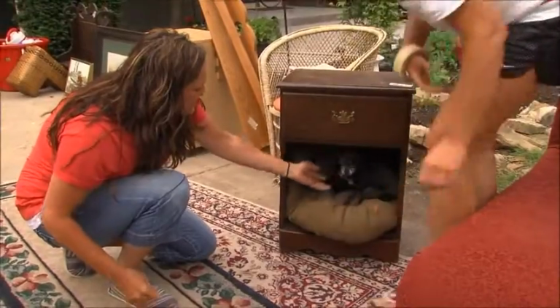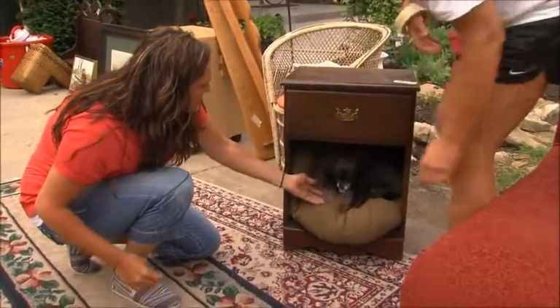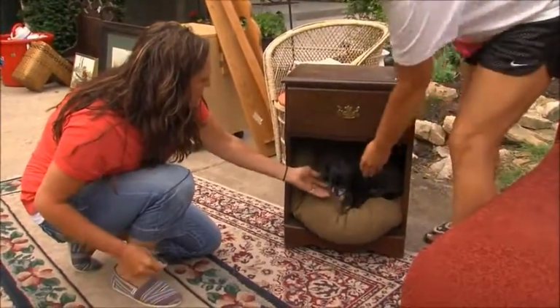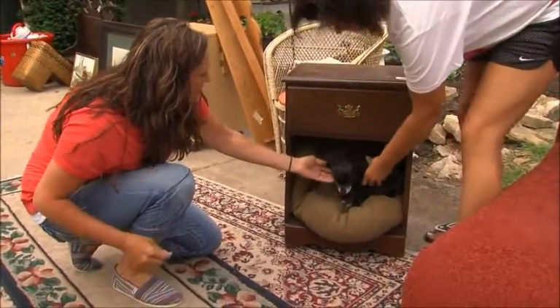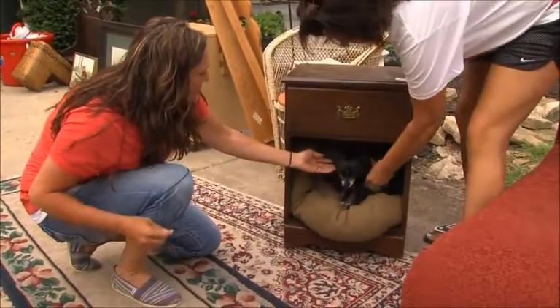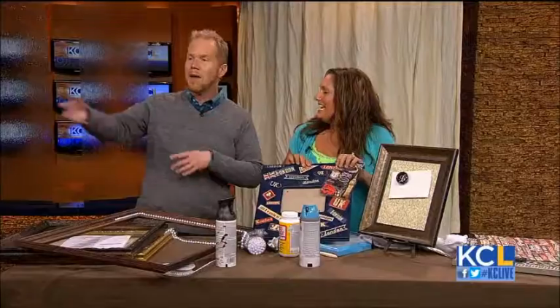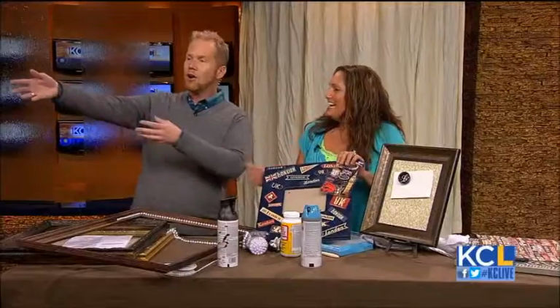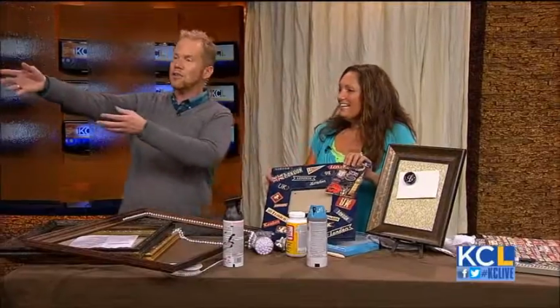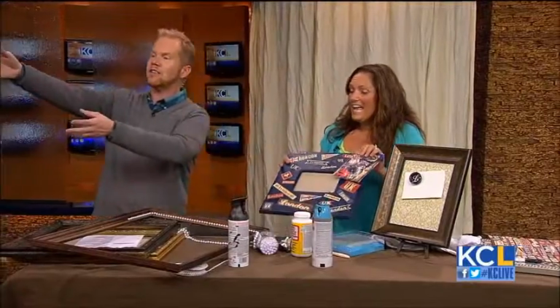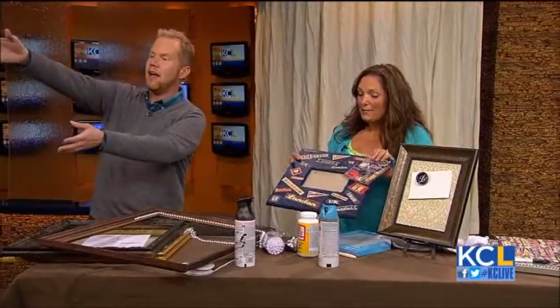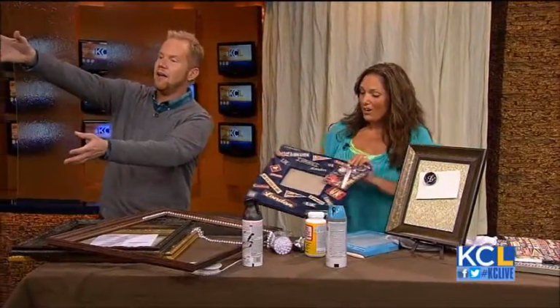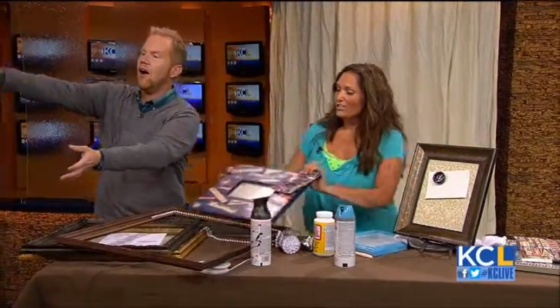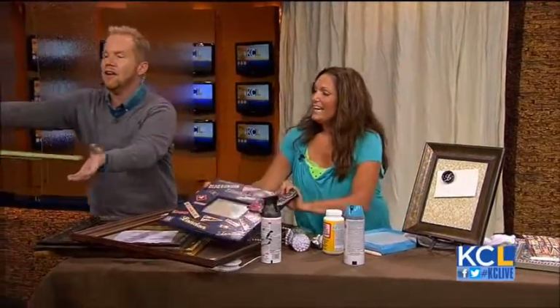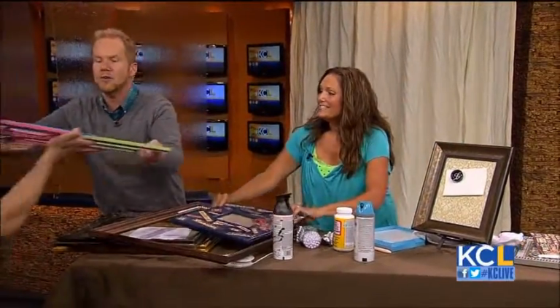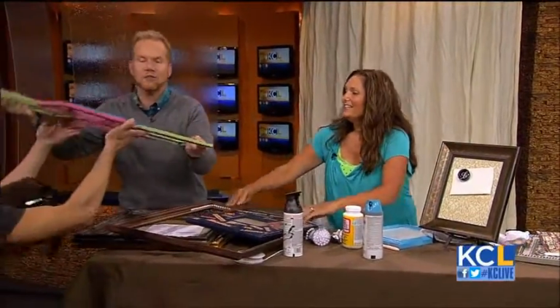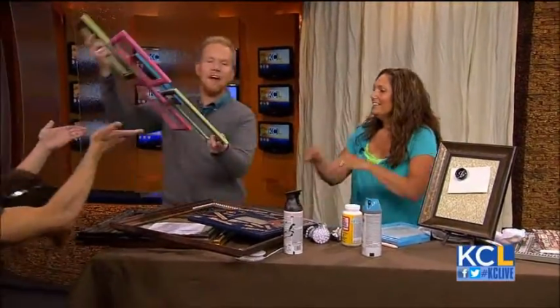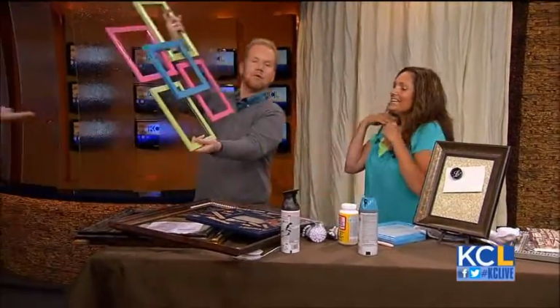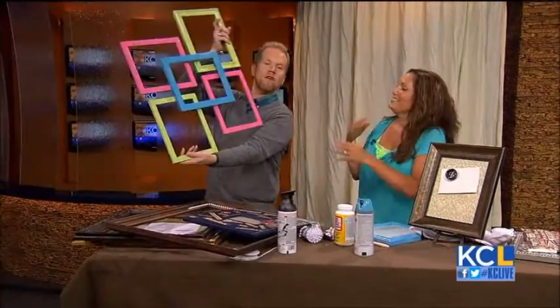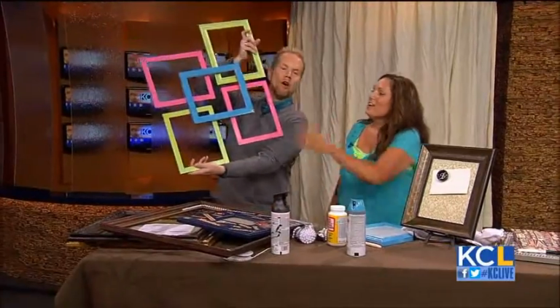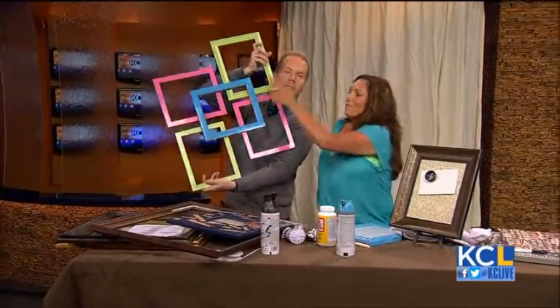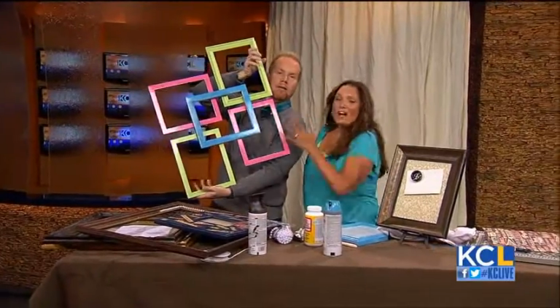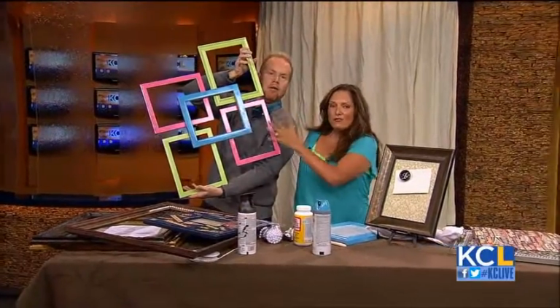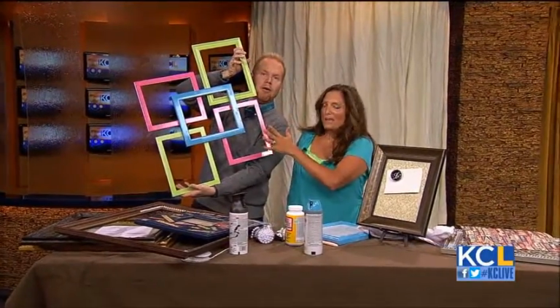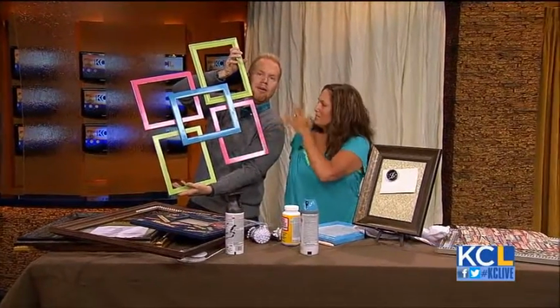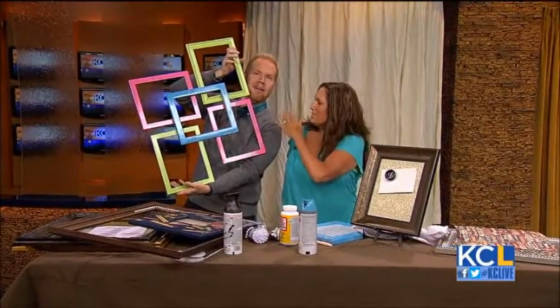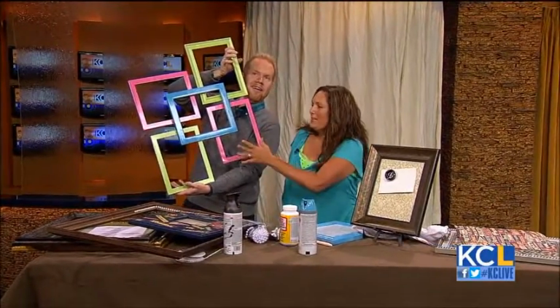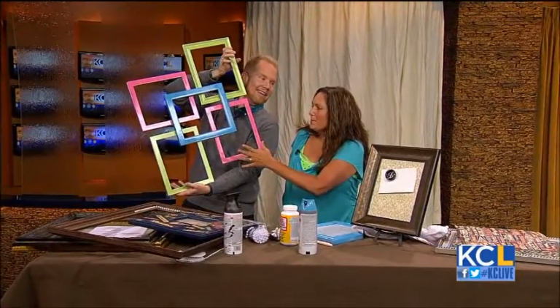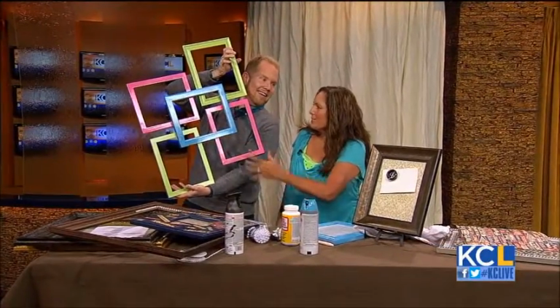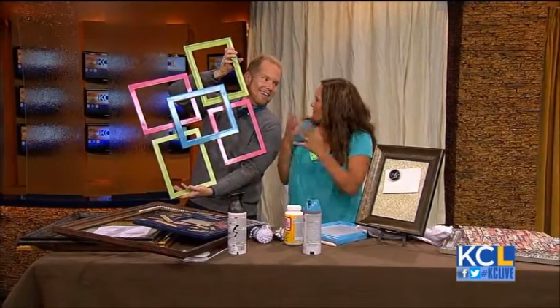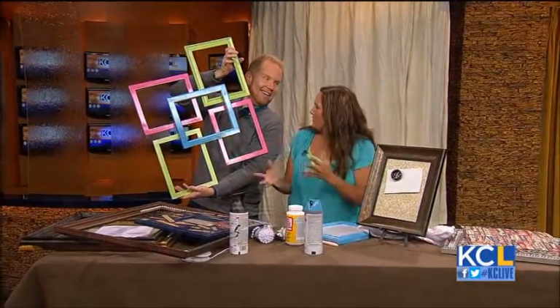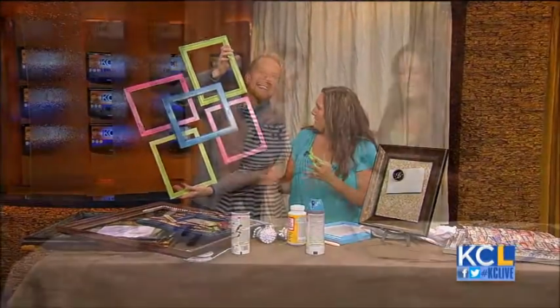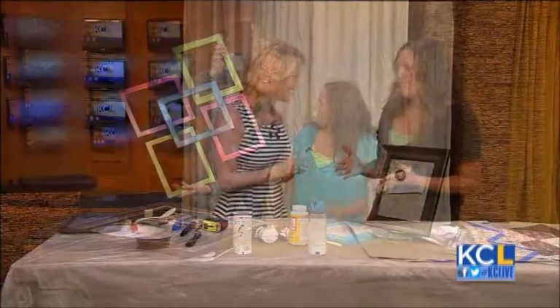That's going to be so cute. And you made art too — and I made art, yes. I just want to show this real fast, then we'll move on. Five frames, we spray painted them all different colors, glued them together. It looks tough, but it's really easy if you just love the simple tricks.